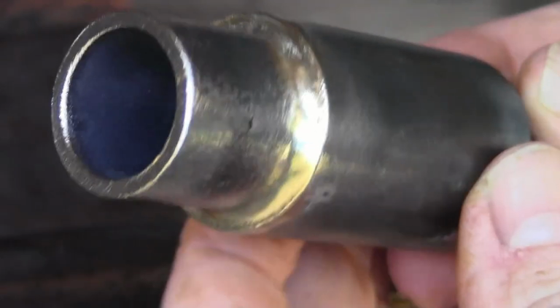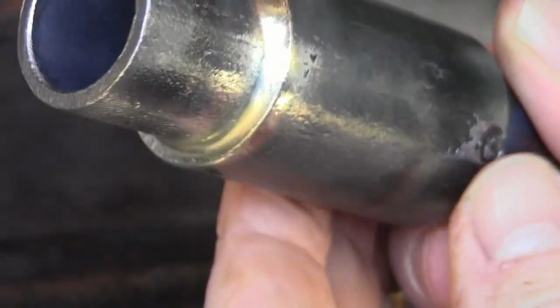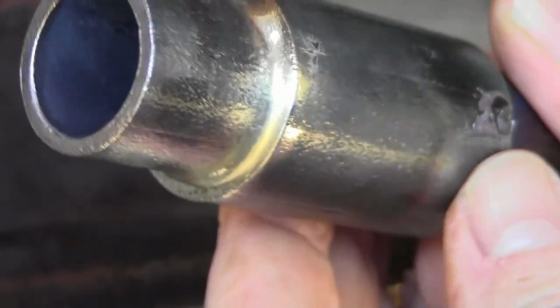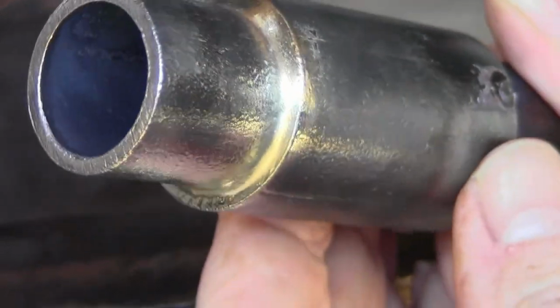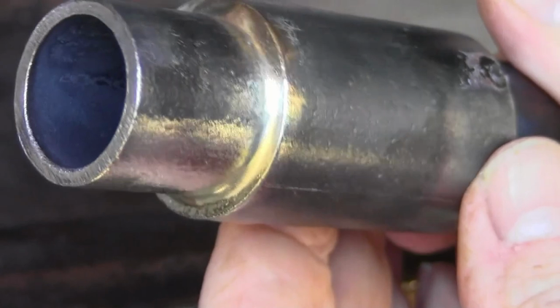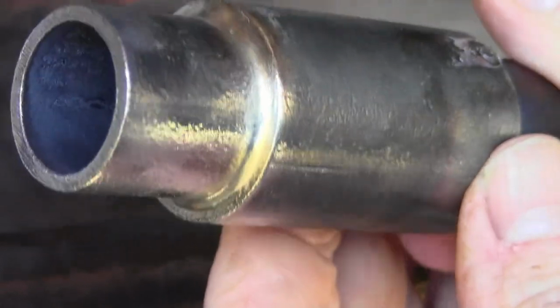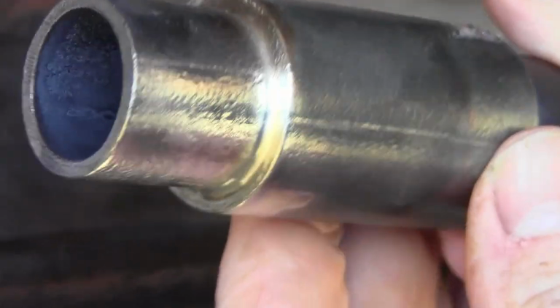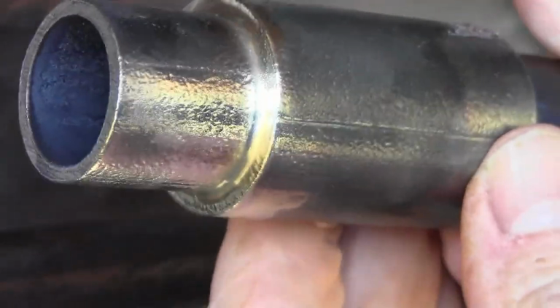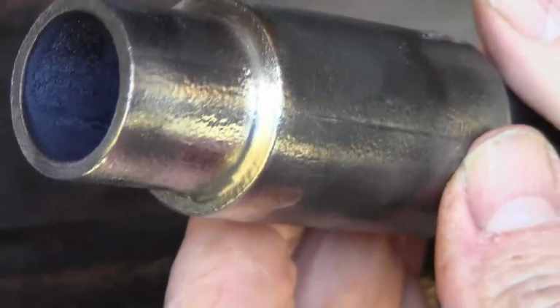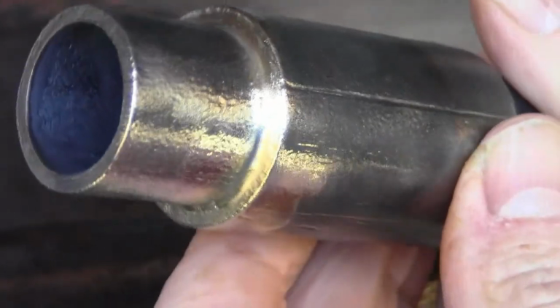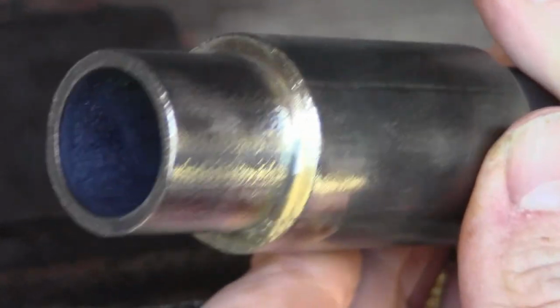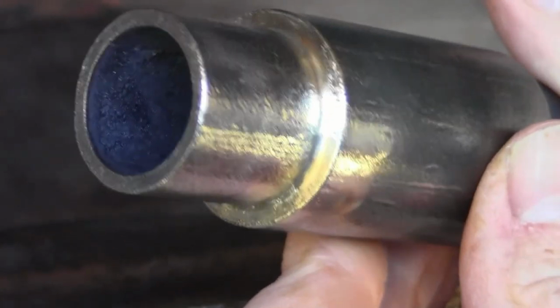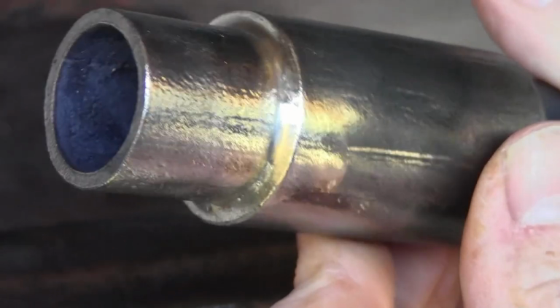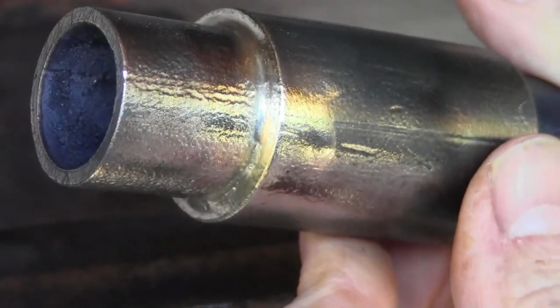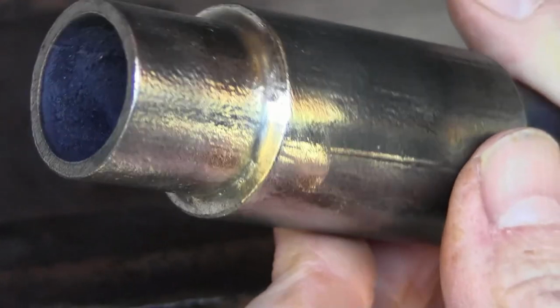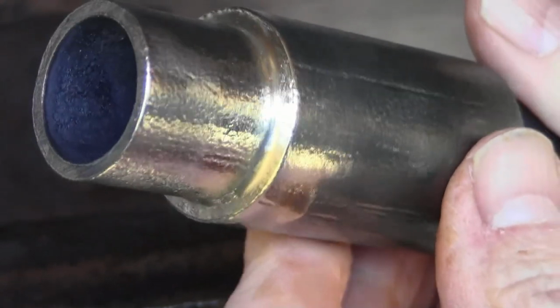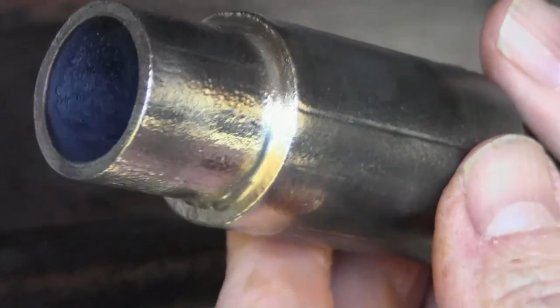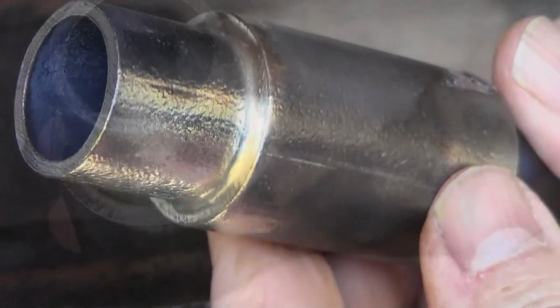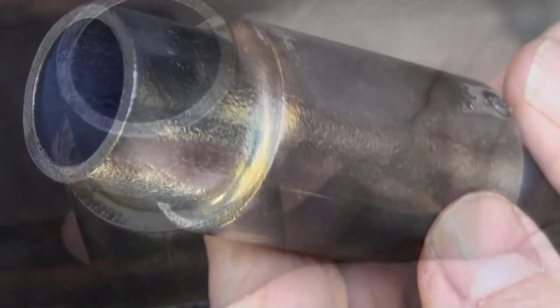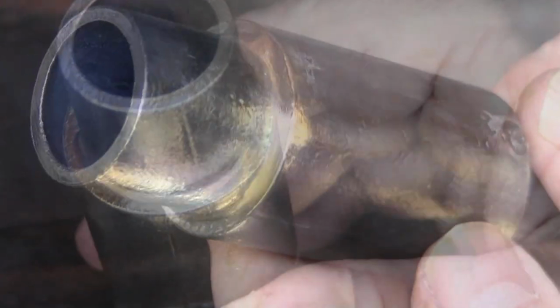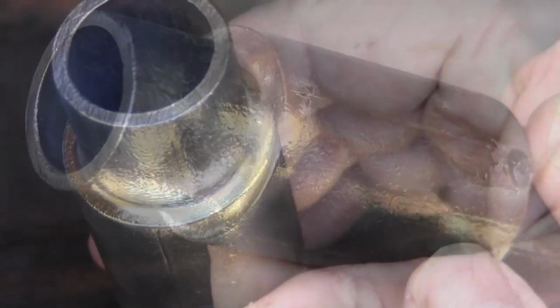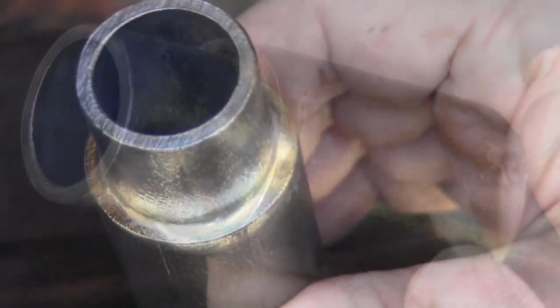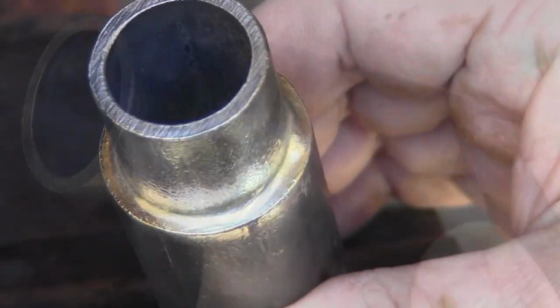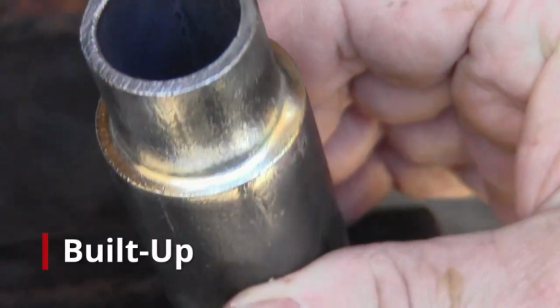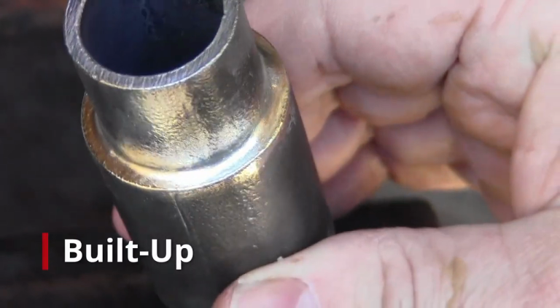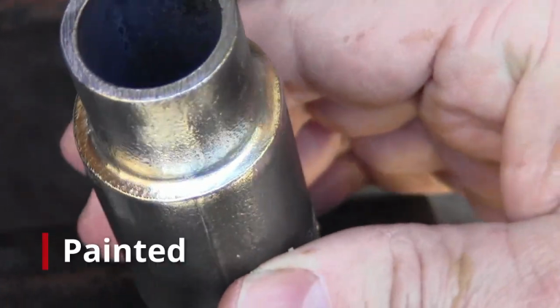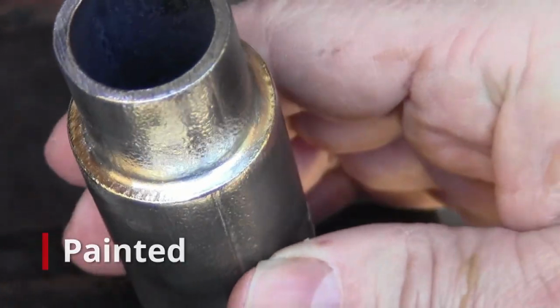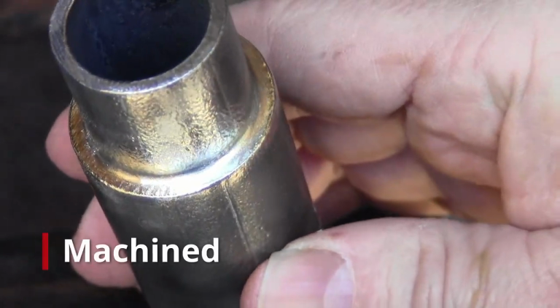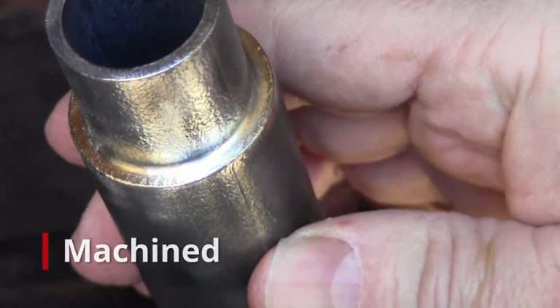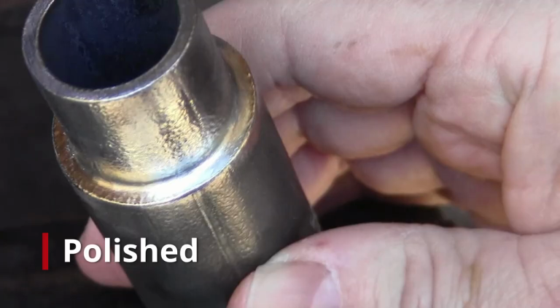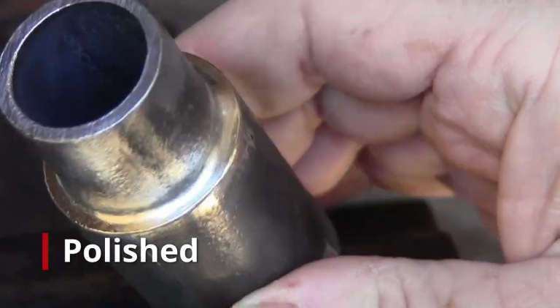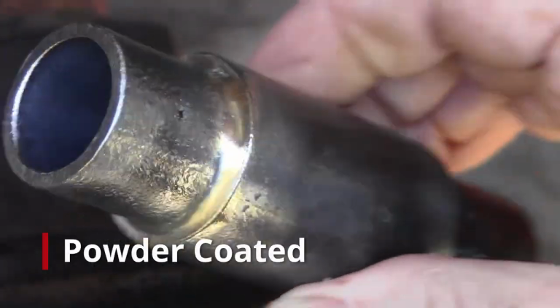SSQ-6 flows at 1050 degrees Fahrenheit and is perfect for male-female joints or when hiding the look of solder is needed. SSQ-6 can also be built up, painted, machined, polished, or powder coated.